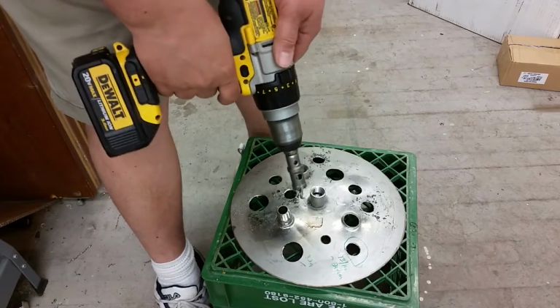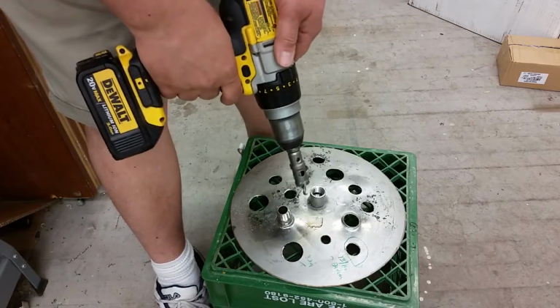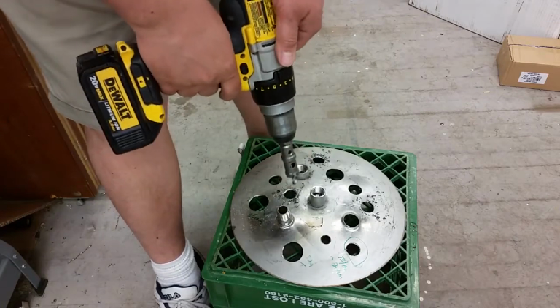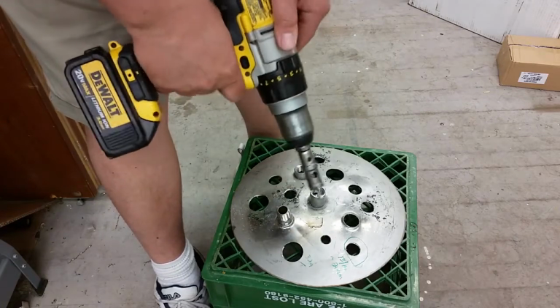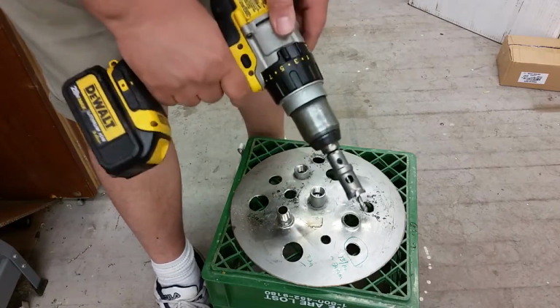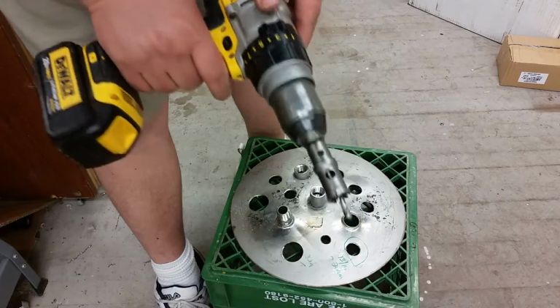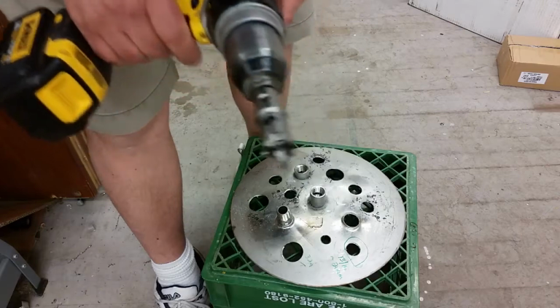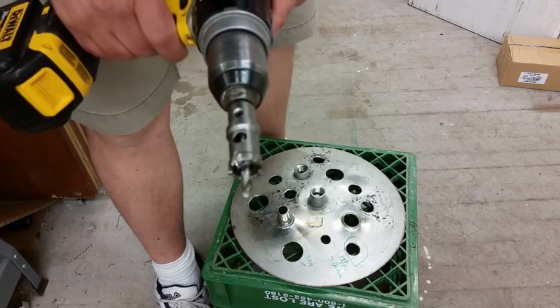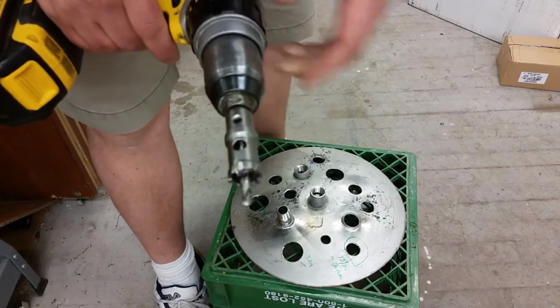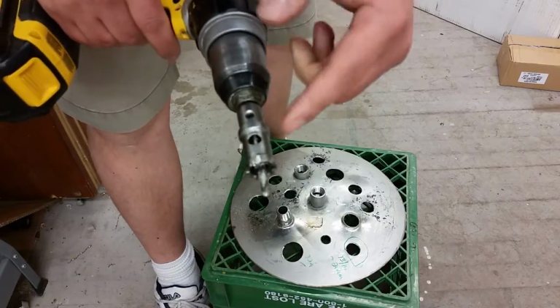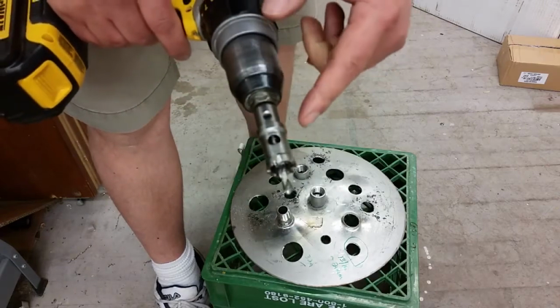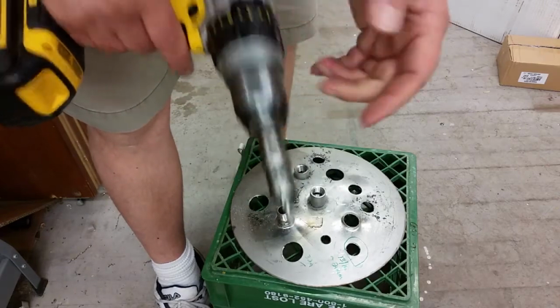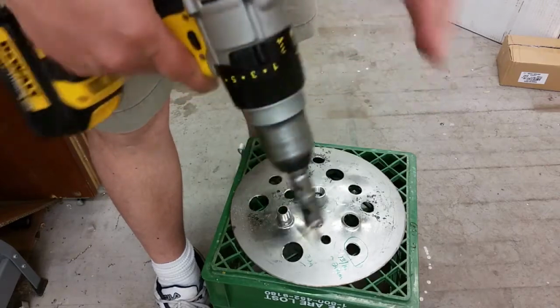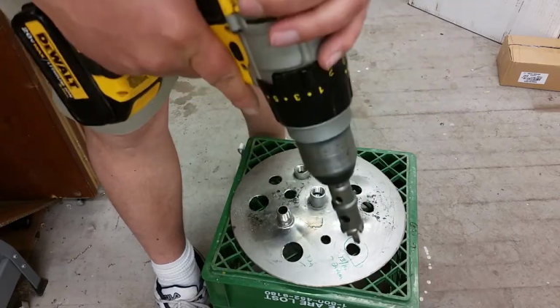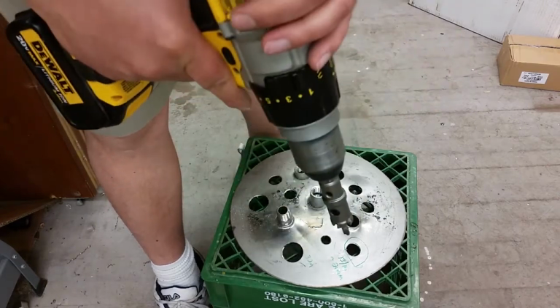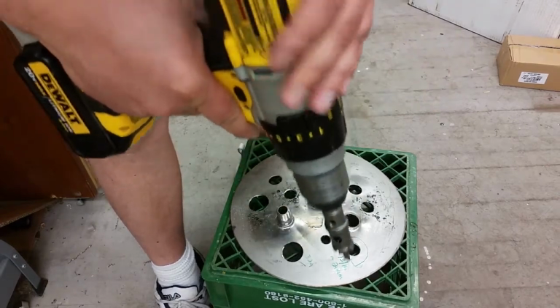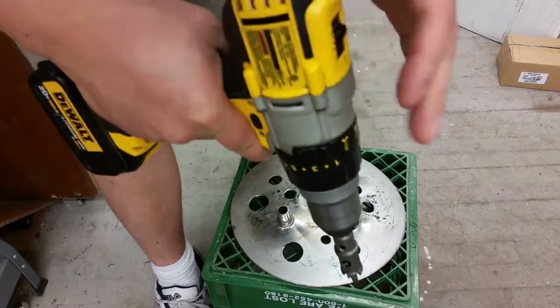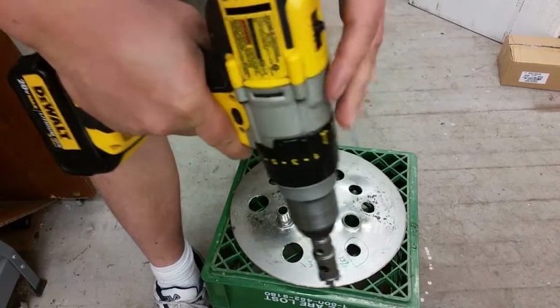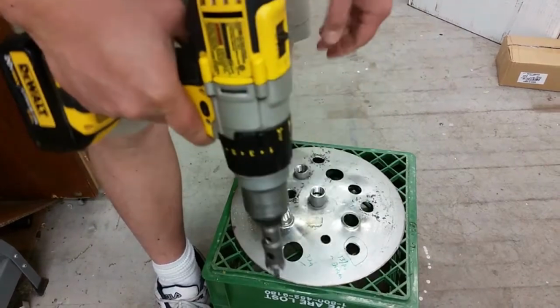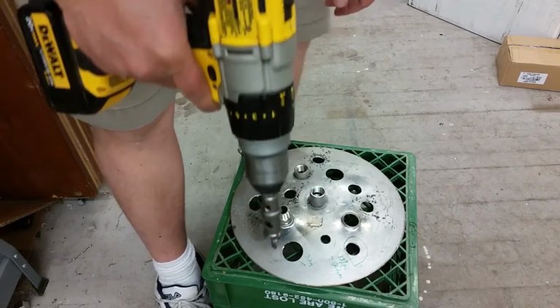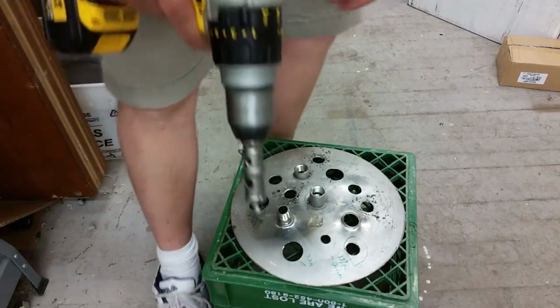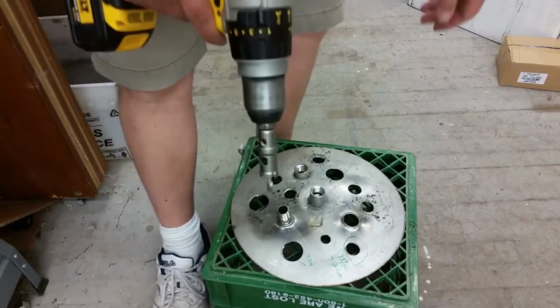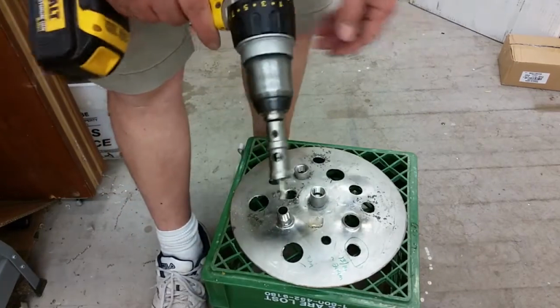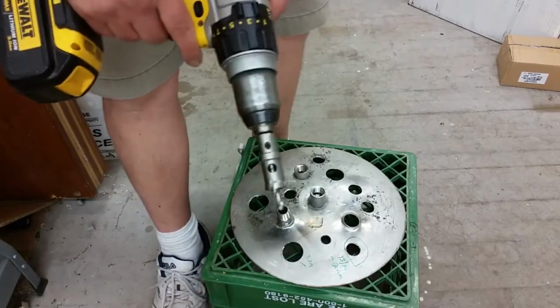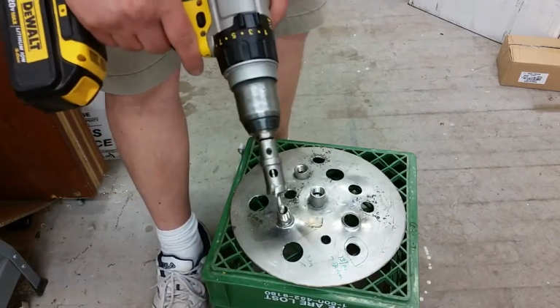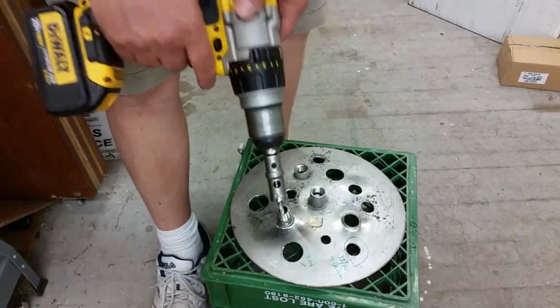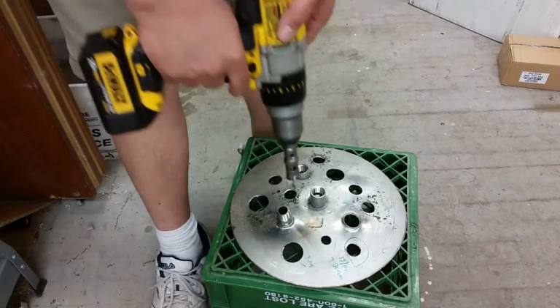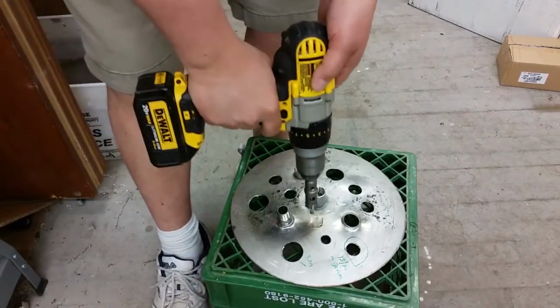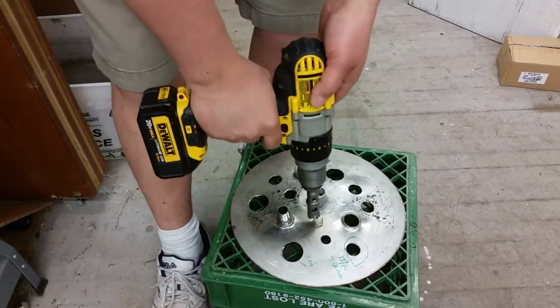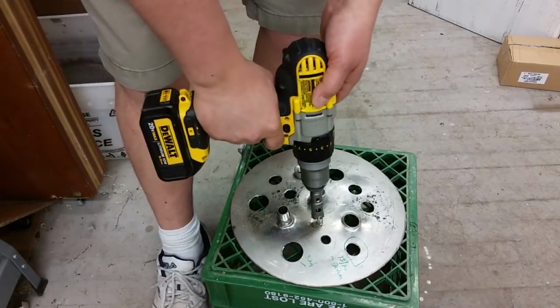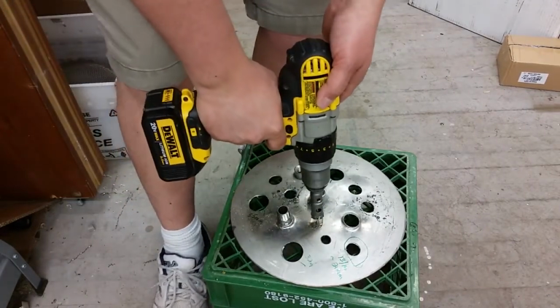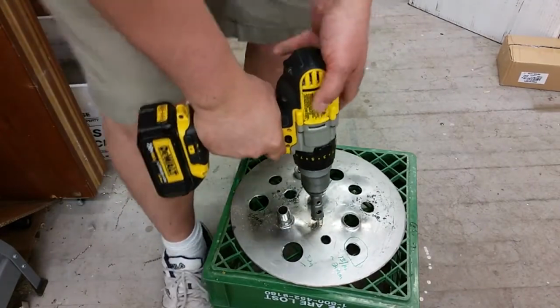You want to use good pressure when doing this, so you need a high-torque cordless drill. I don't think I would use a corded drill for this. Let's give it a shot.